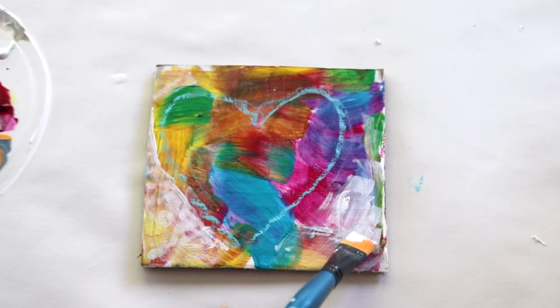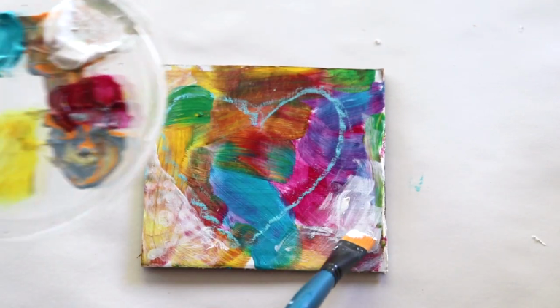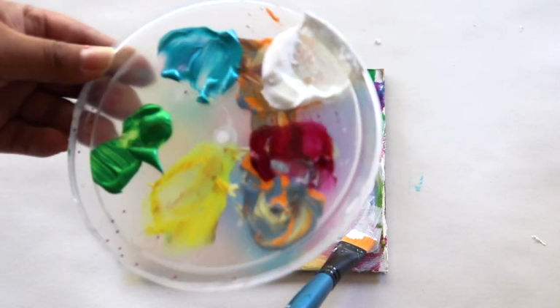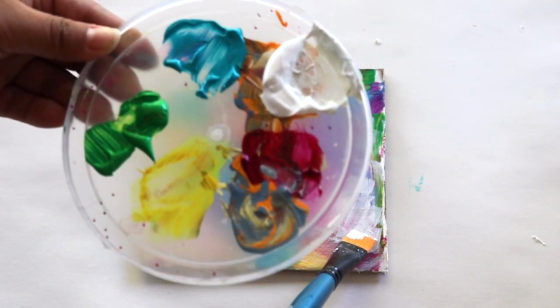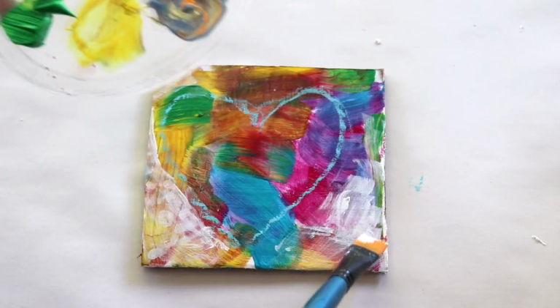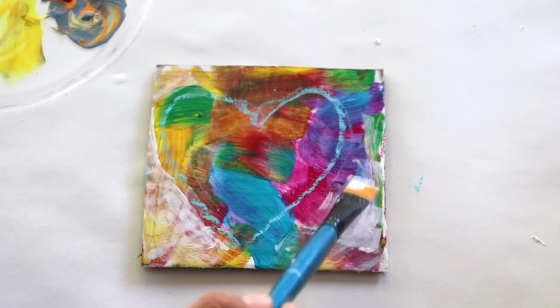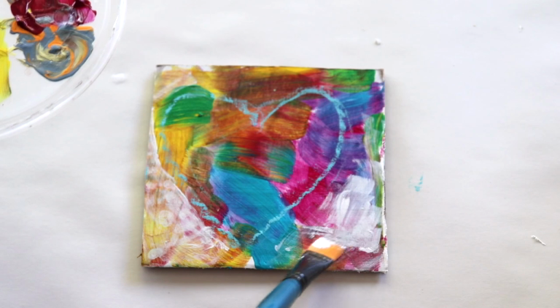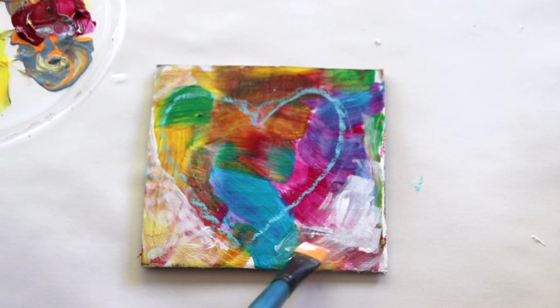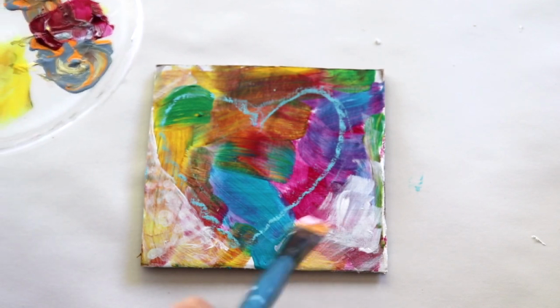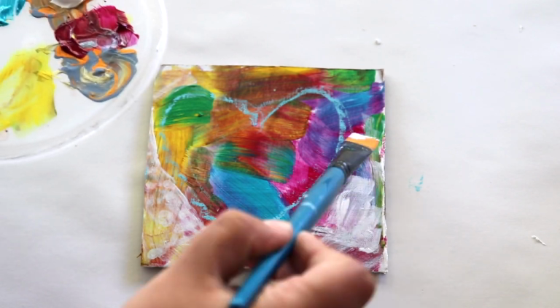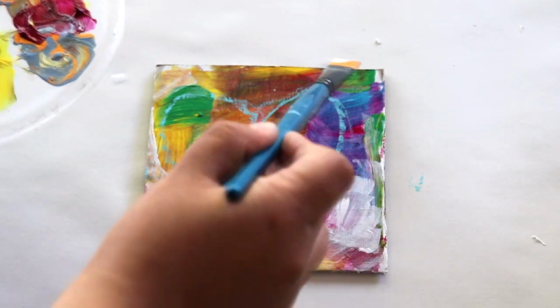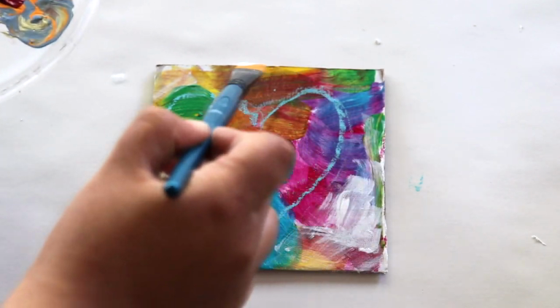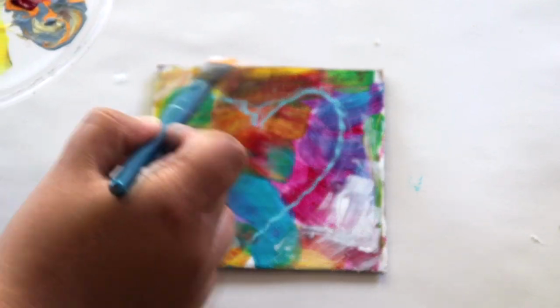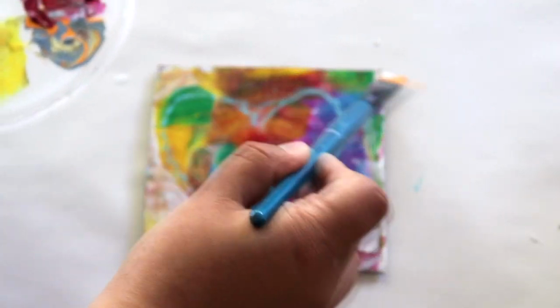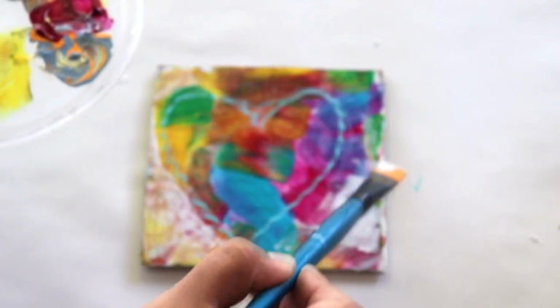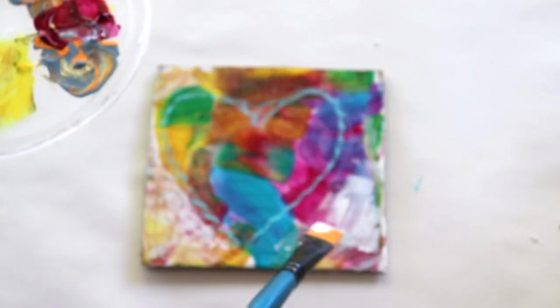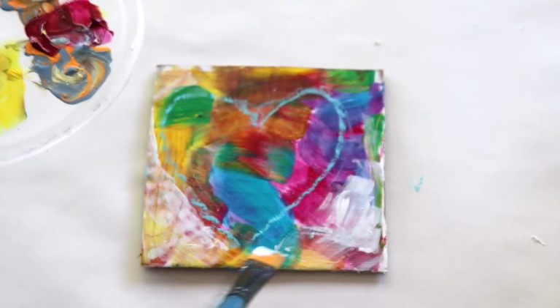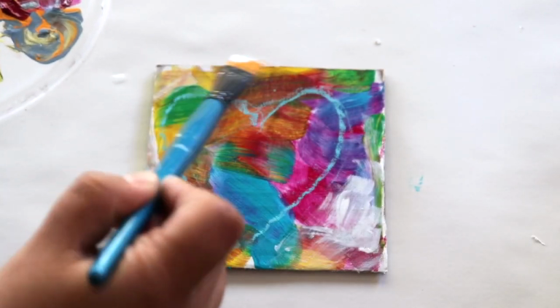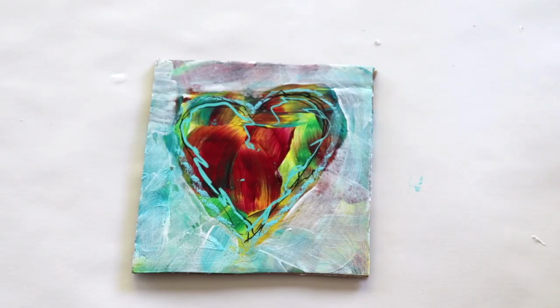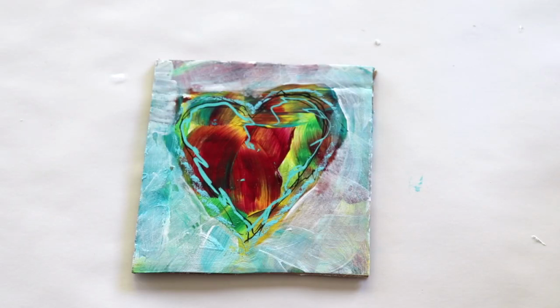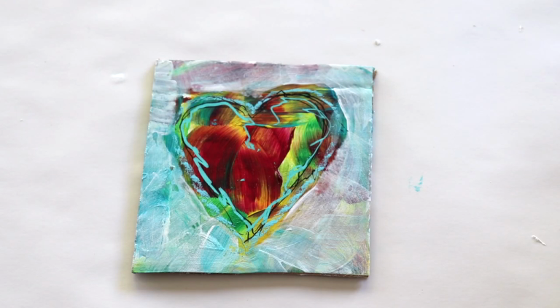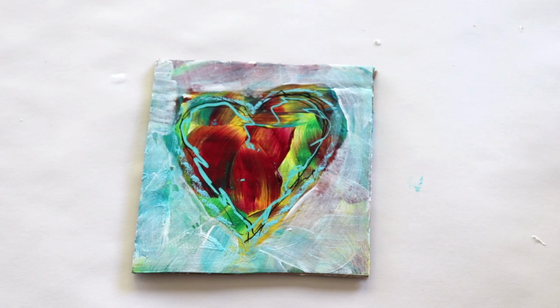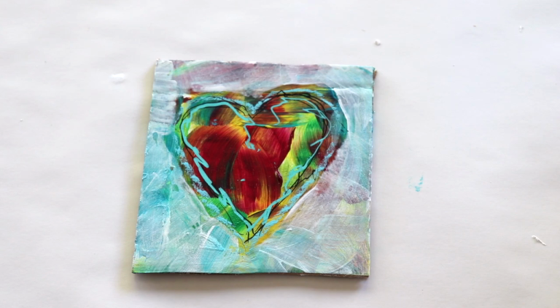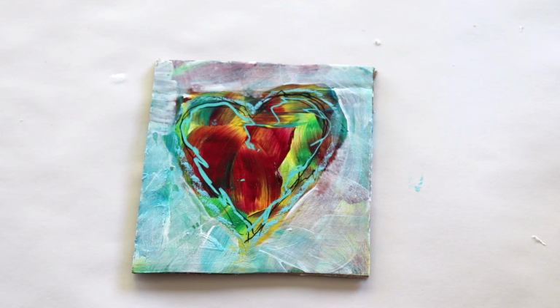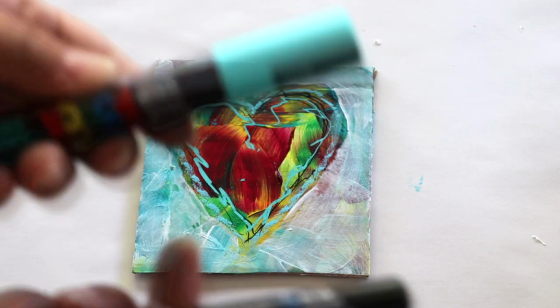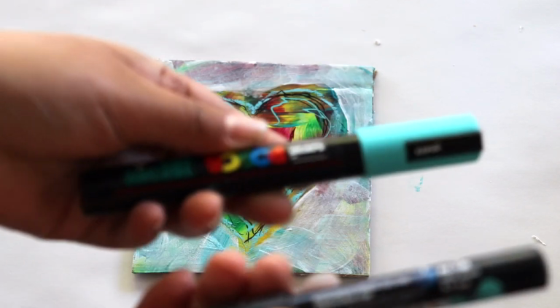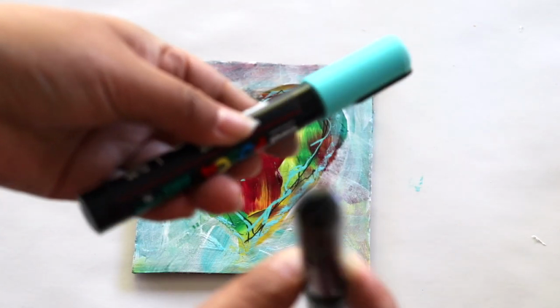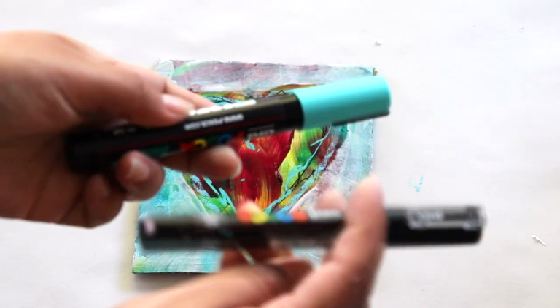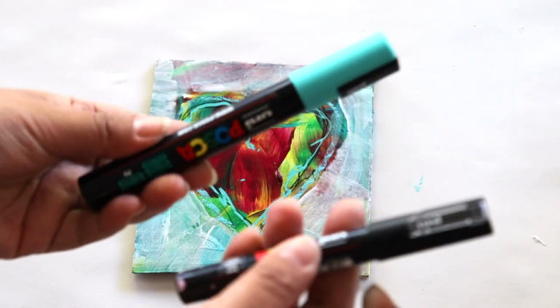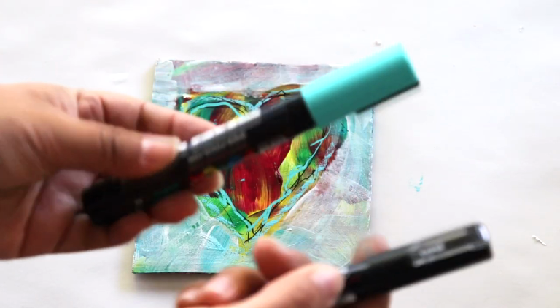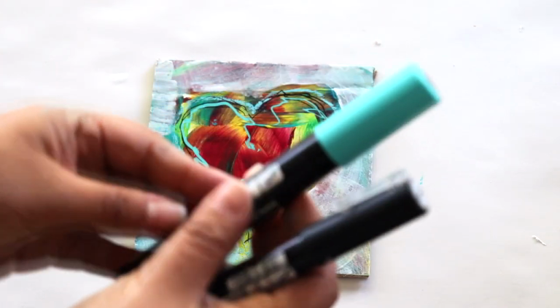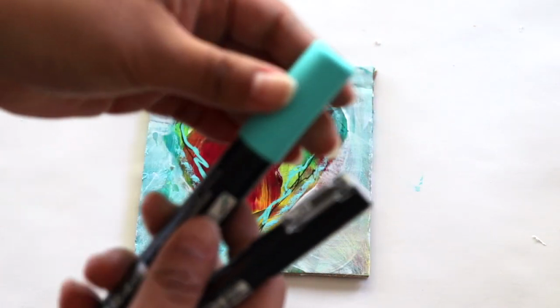You're going to do one layer, let it dry, and then a second layer and let it dry. The reason you don't want the paint too thick is that you want the colors from the background to show through.